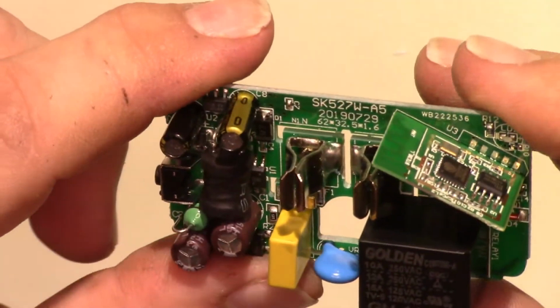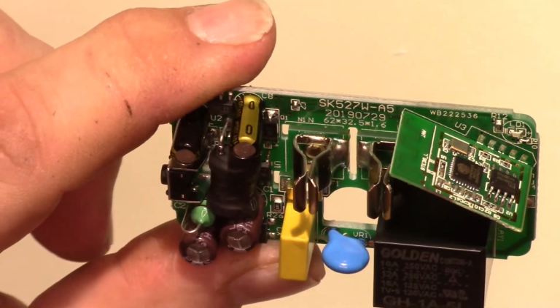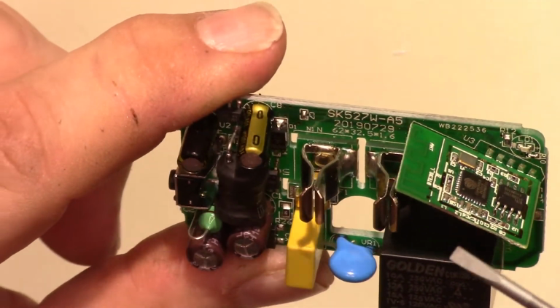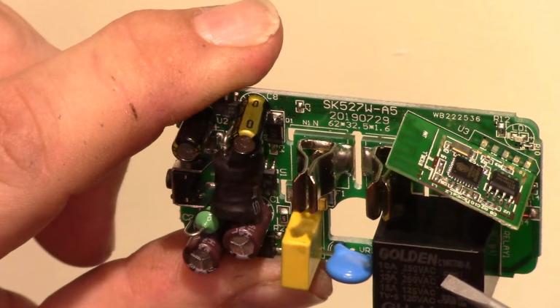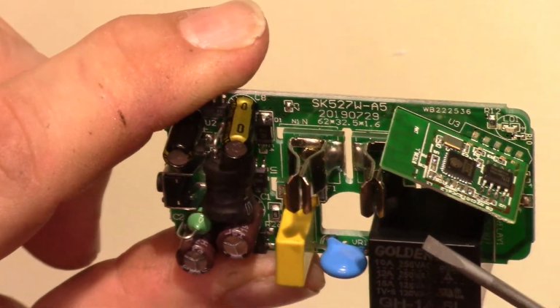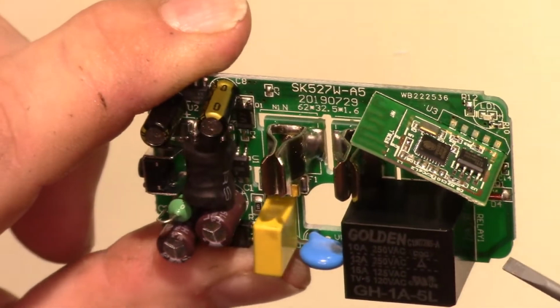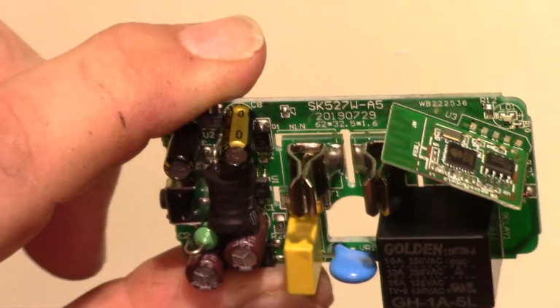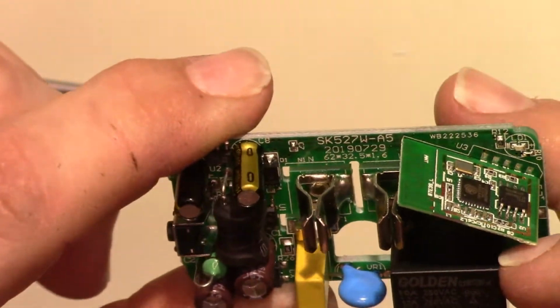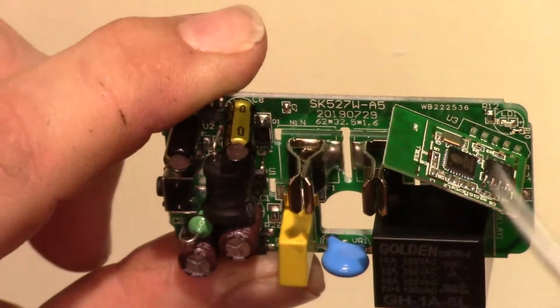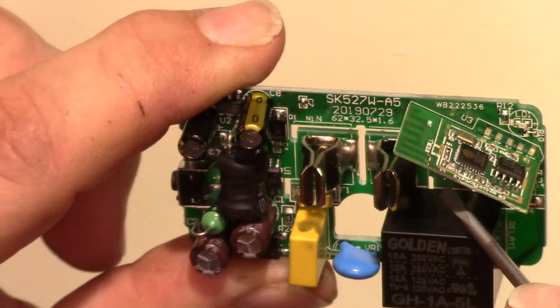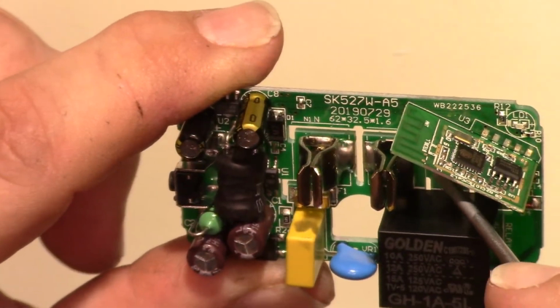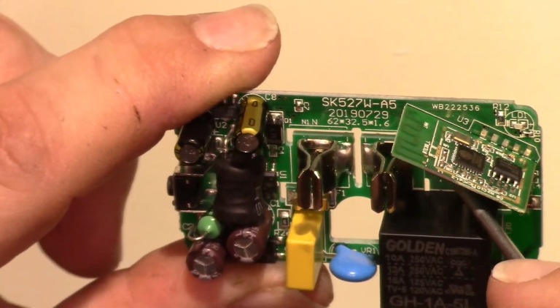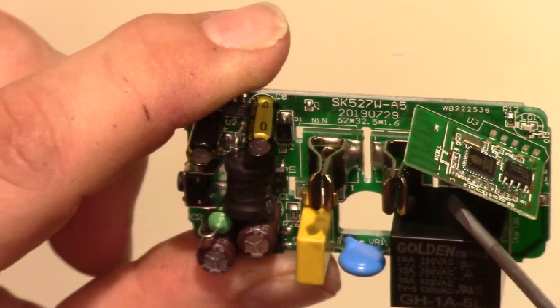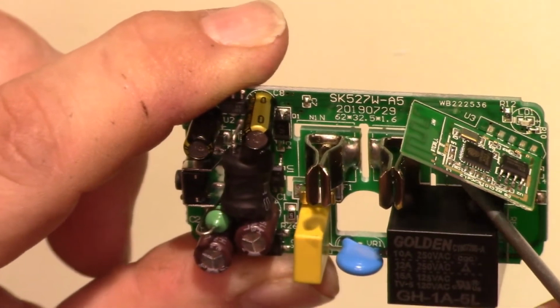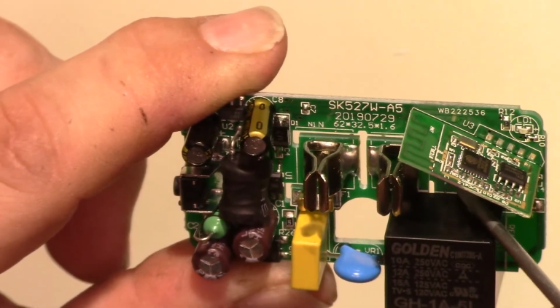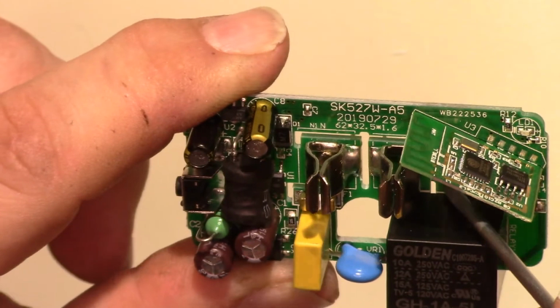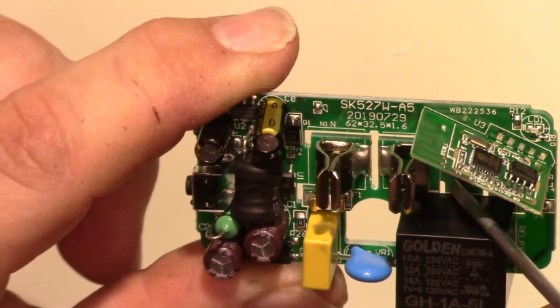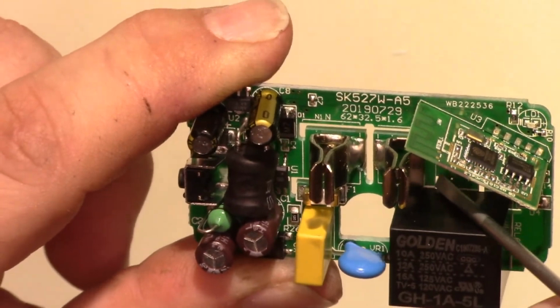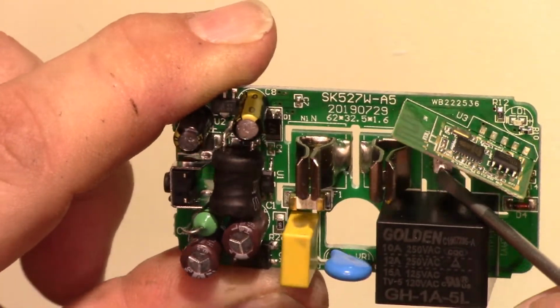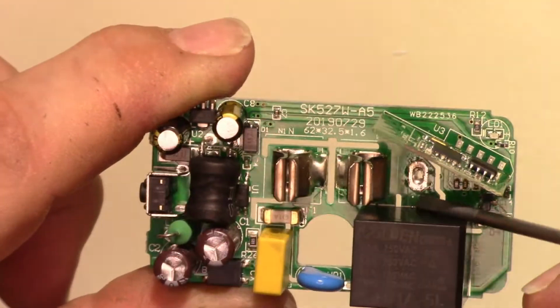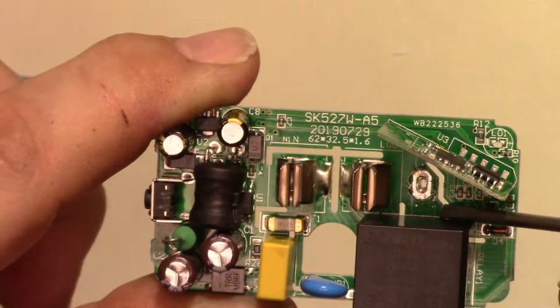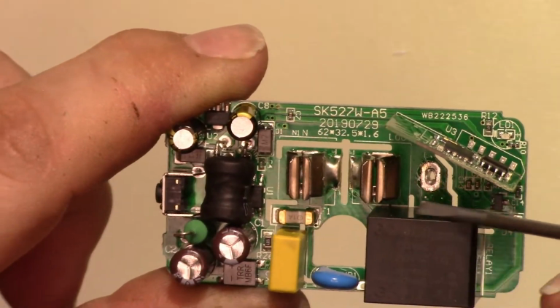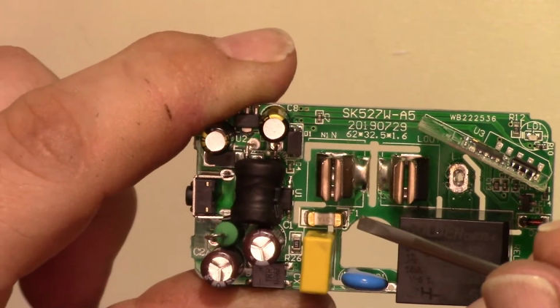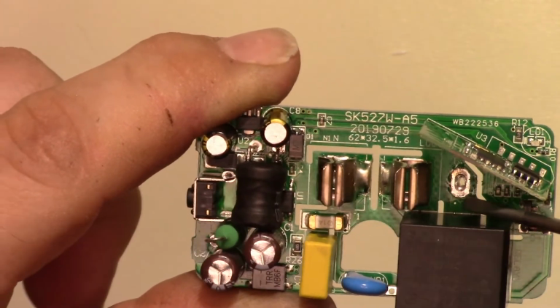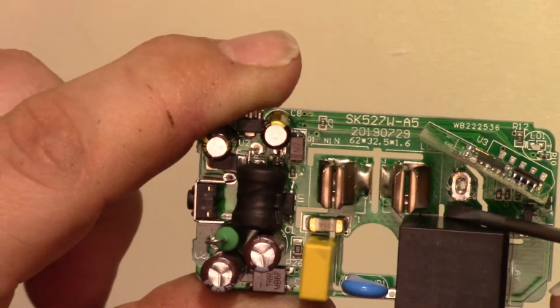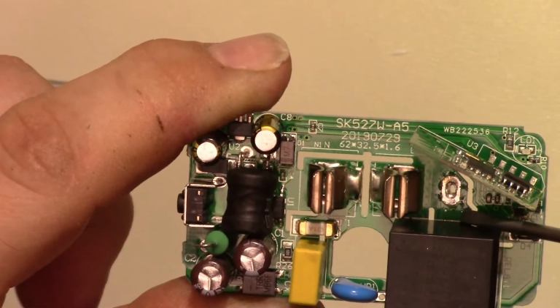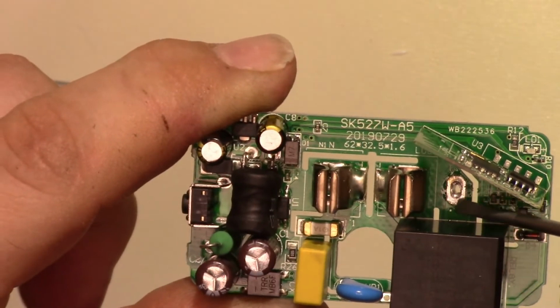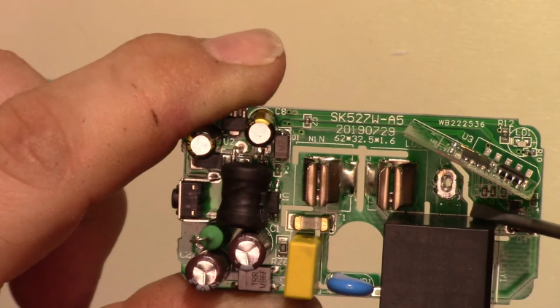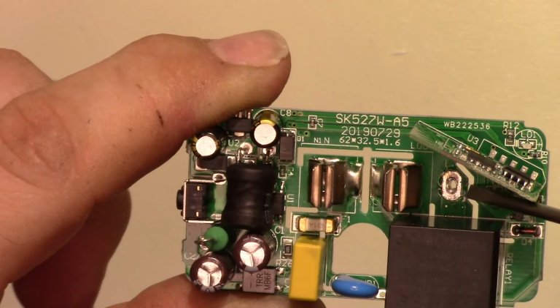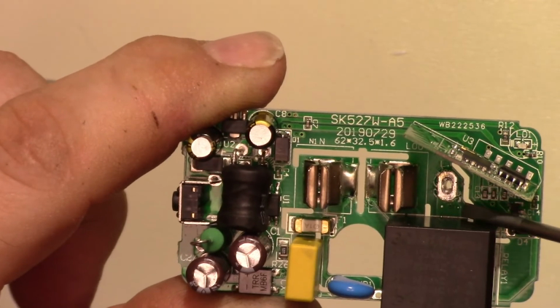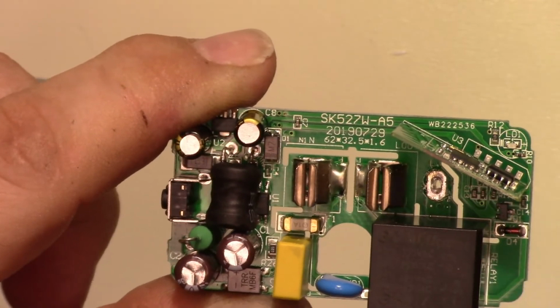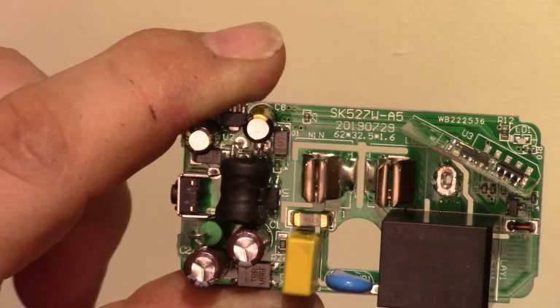But I wonder why they didn't just put a fuse right here — could have been done.